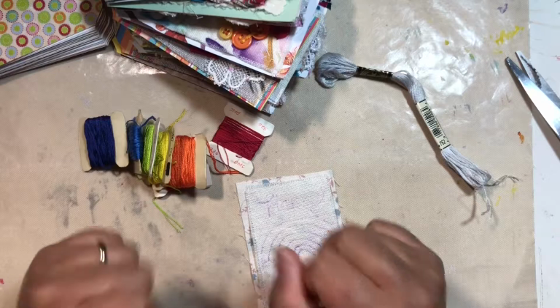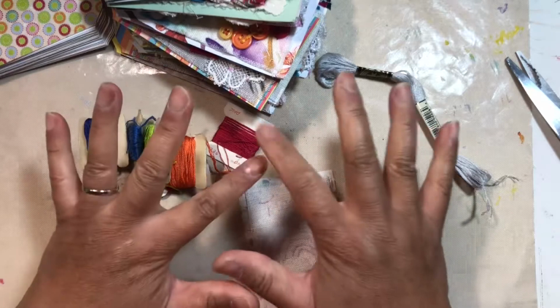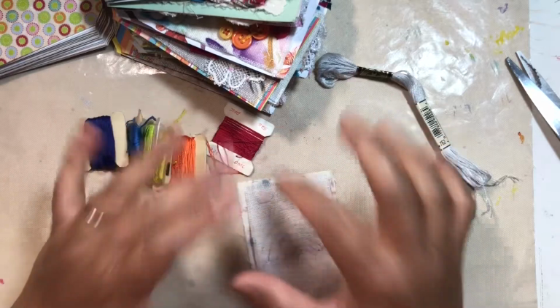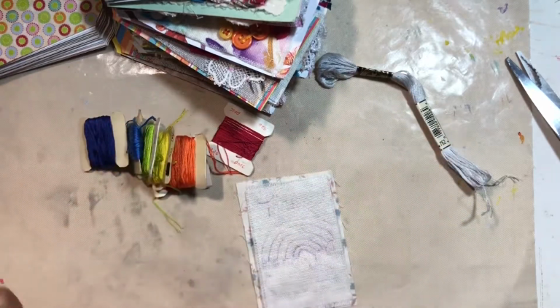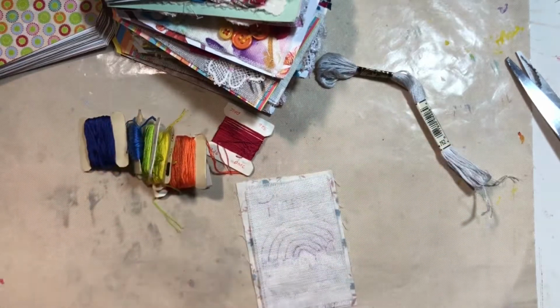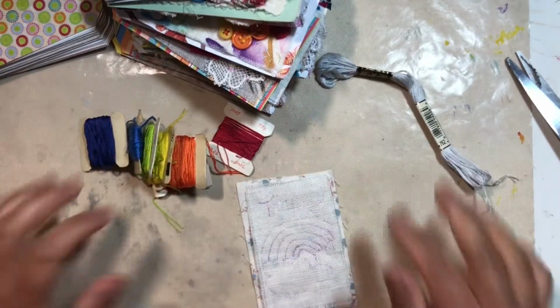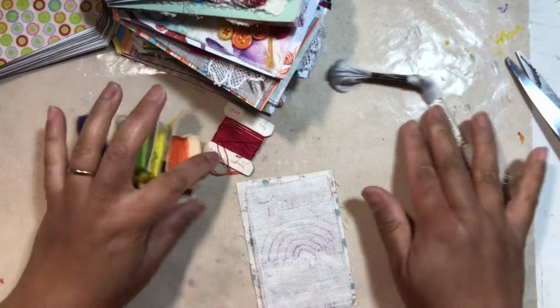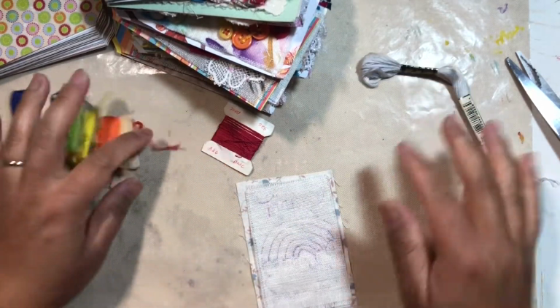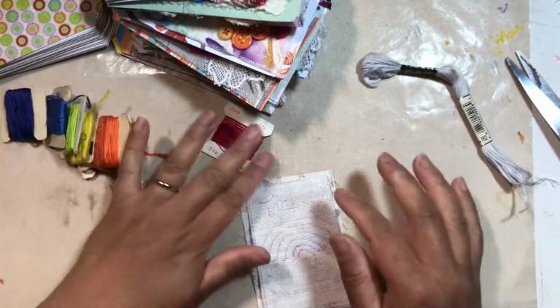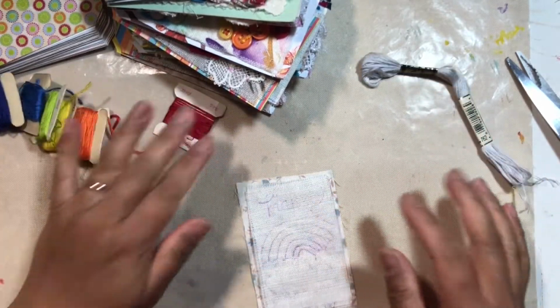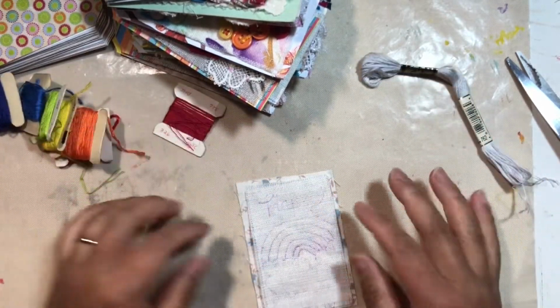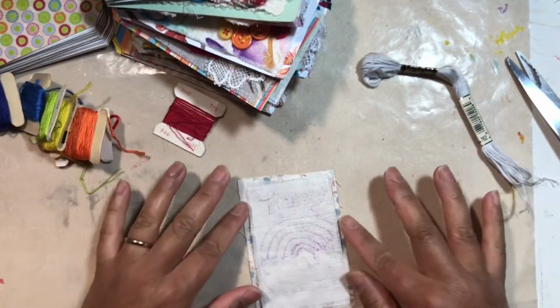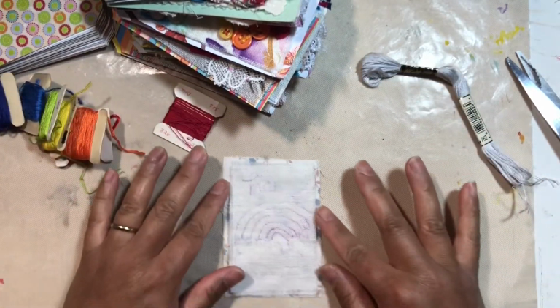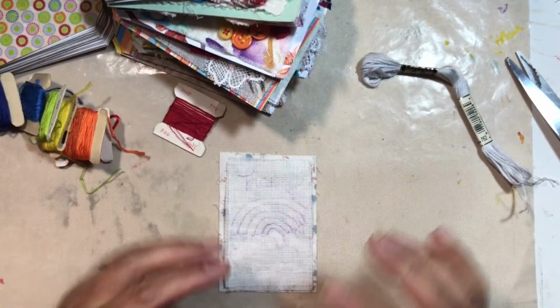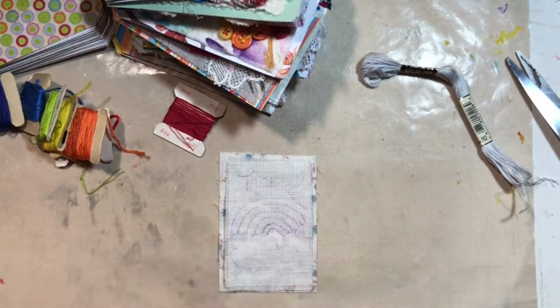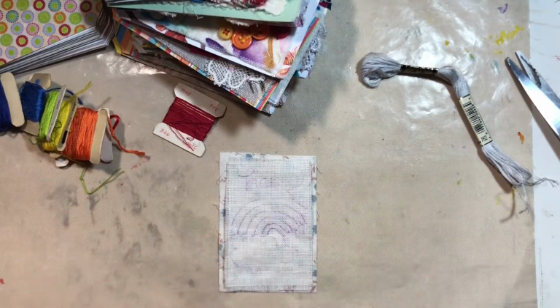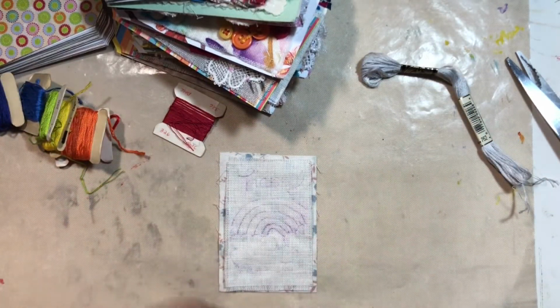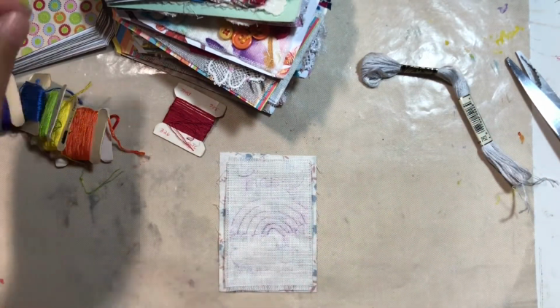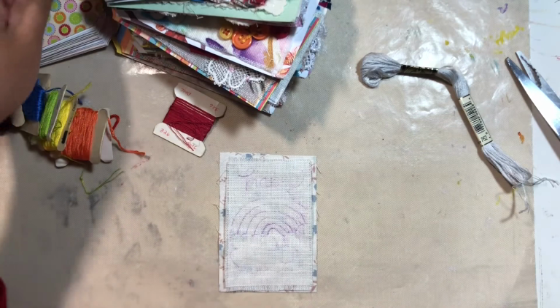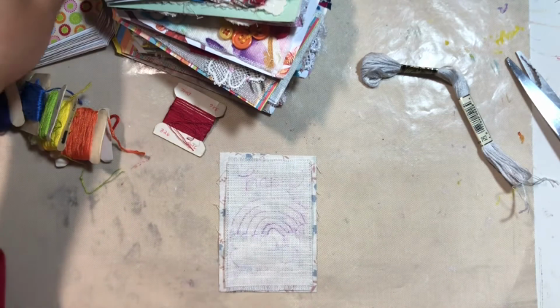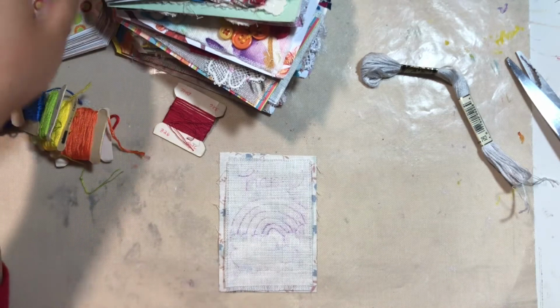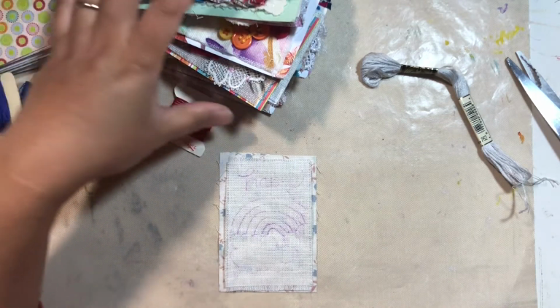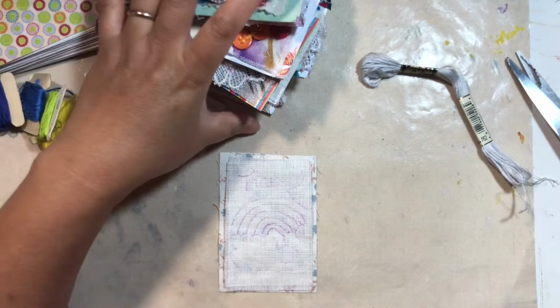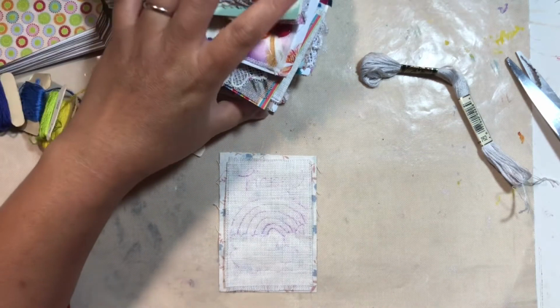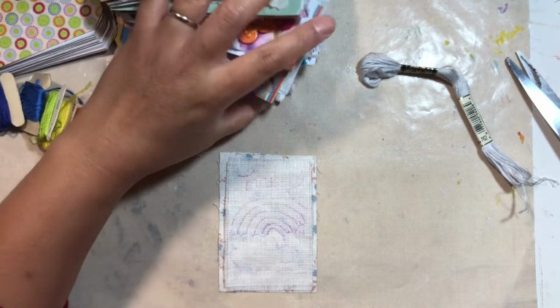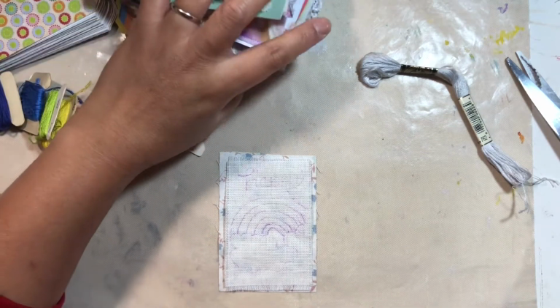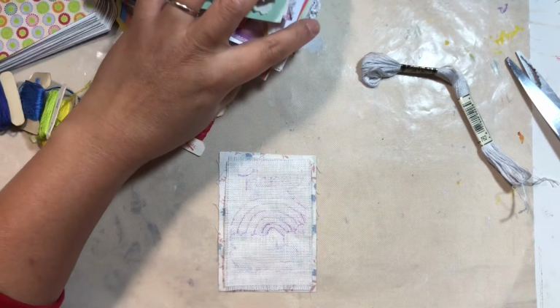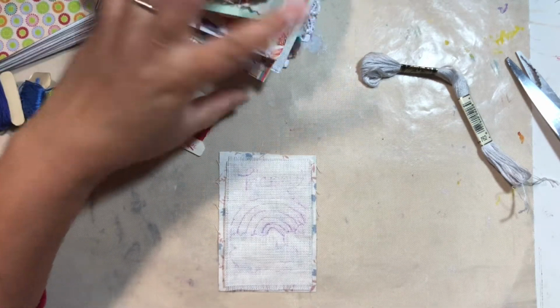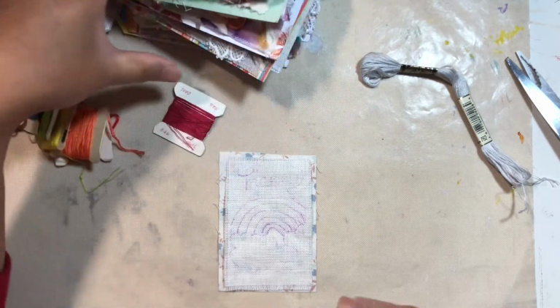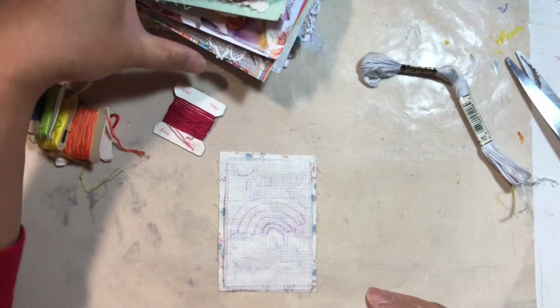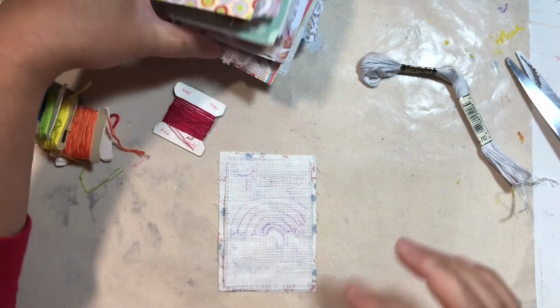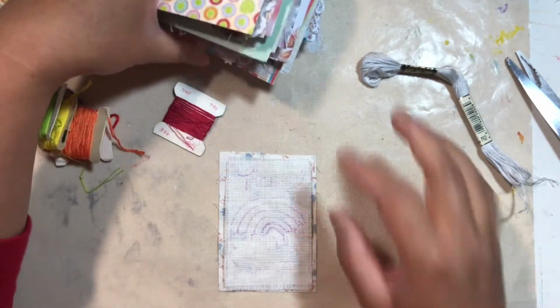Hi everyone, welcome back to my channel. So today I'm doing week 19, which is words.